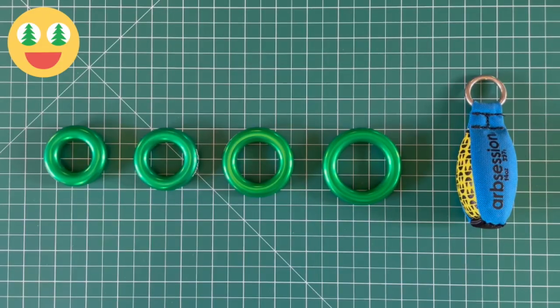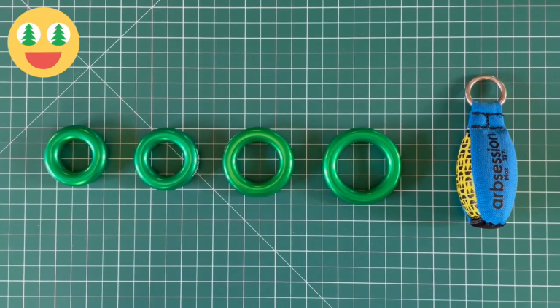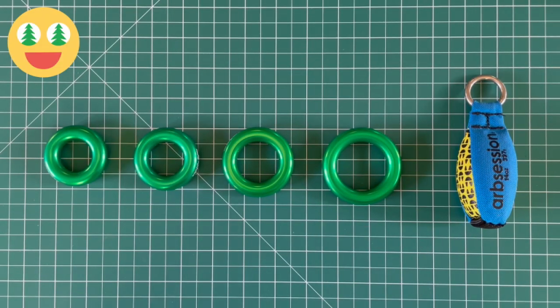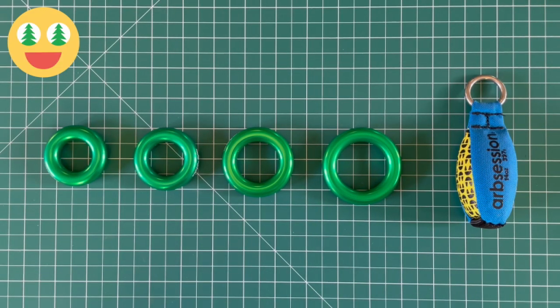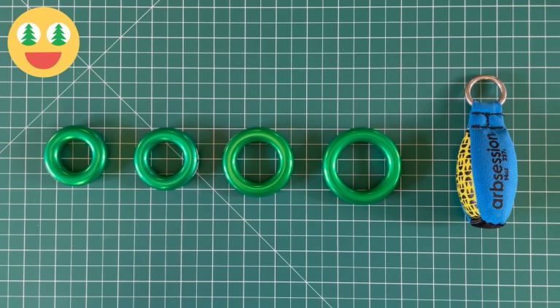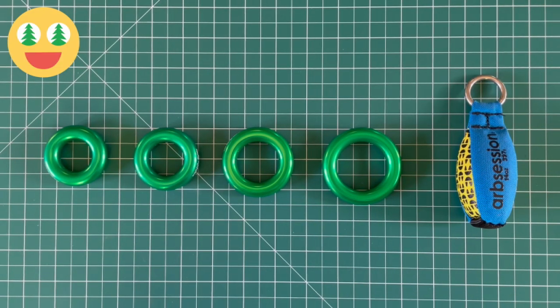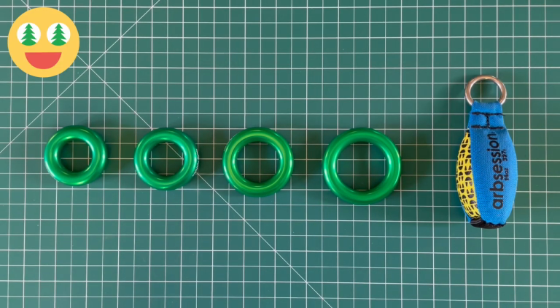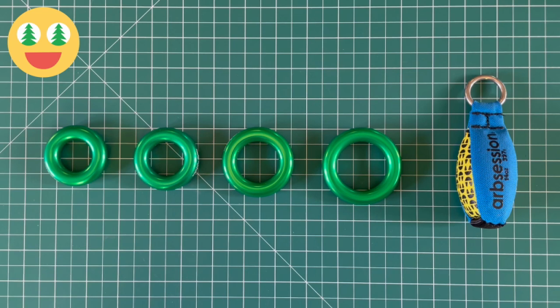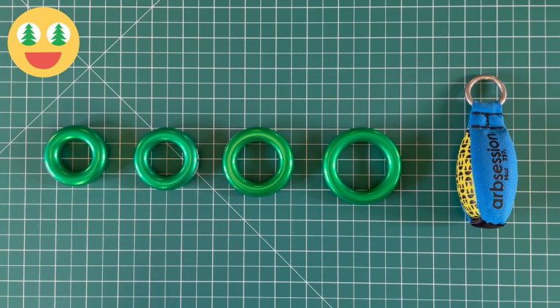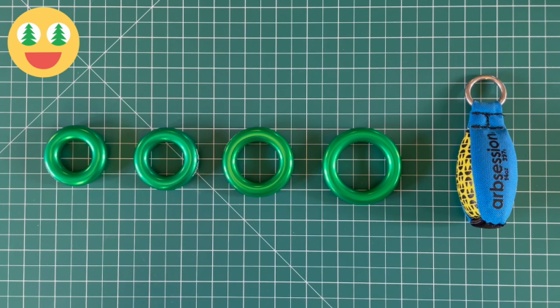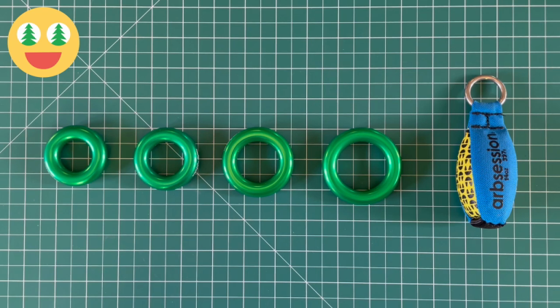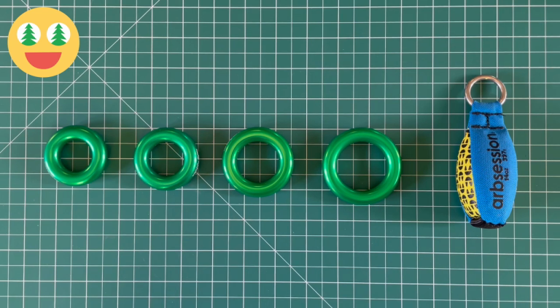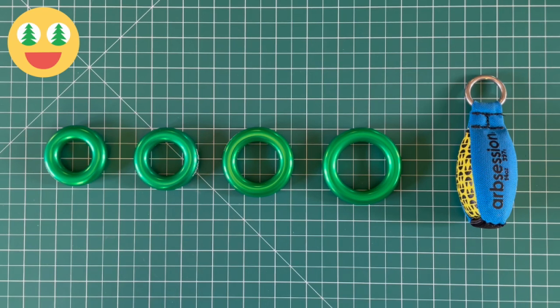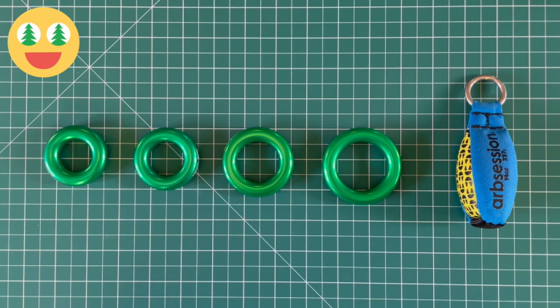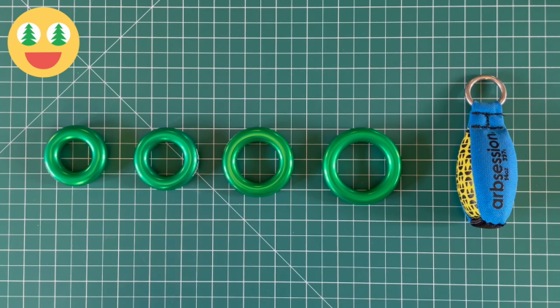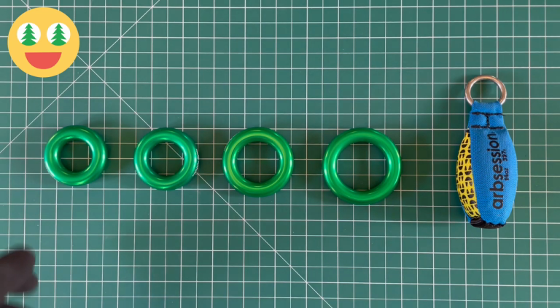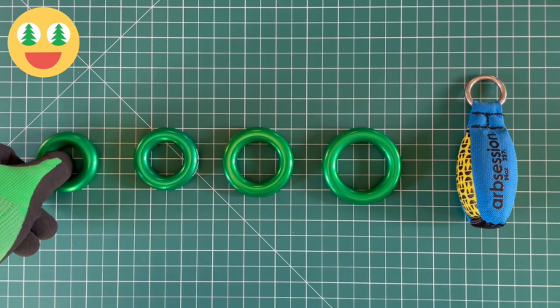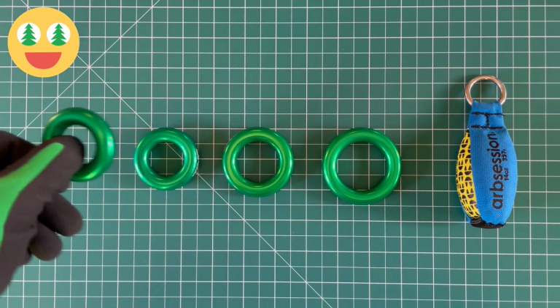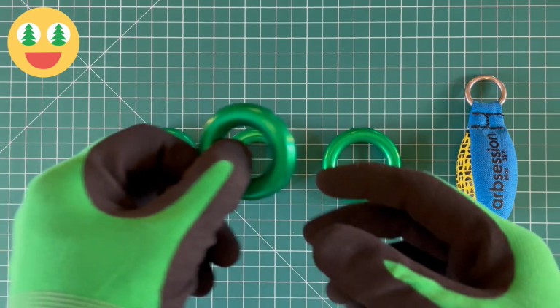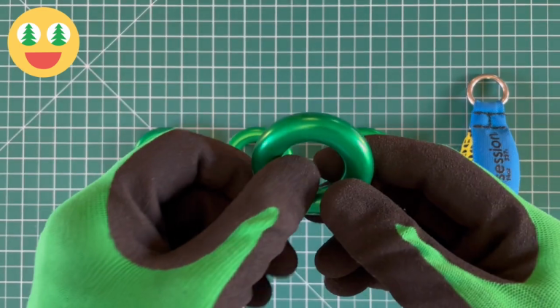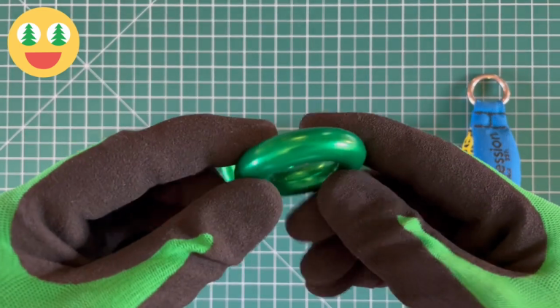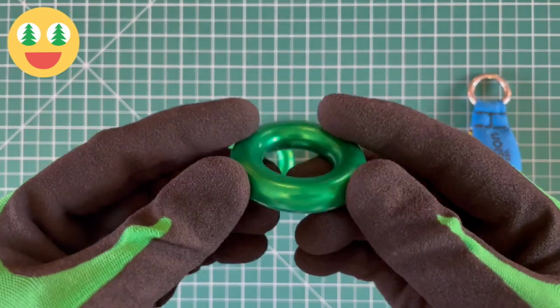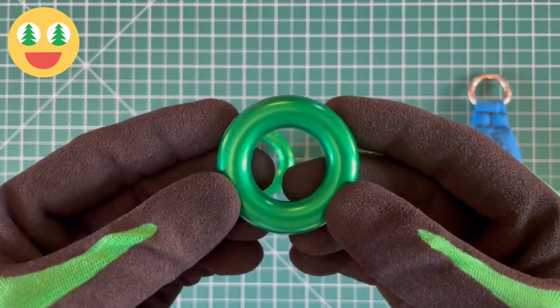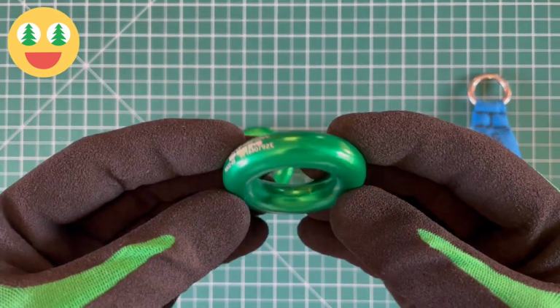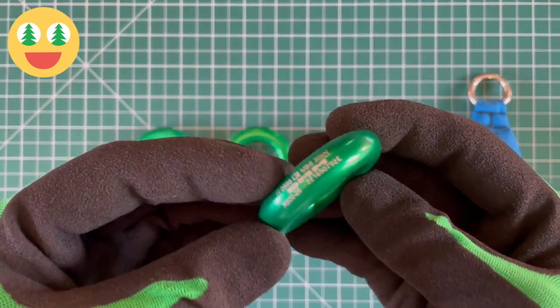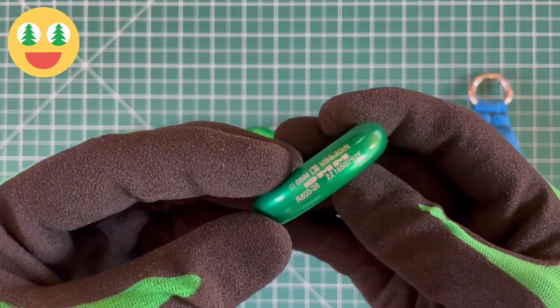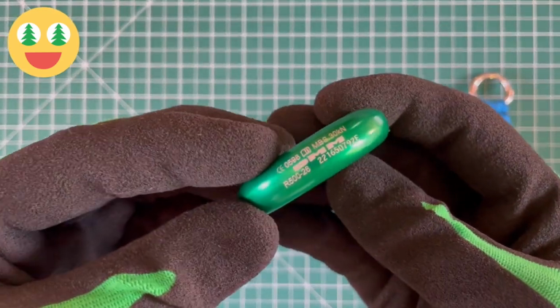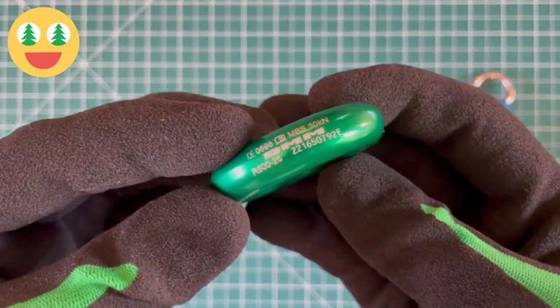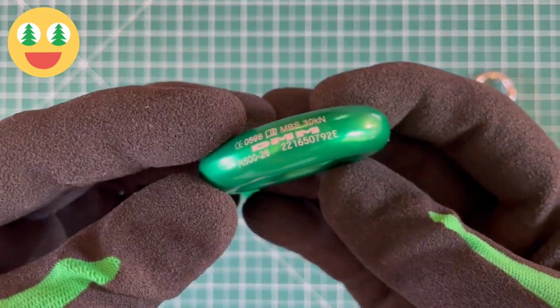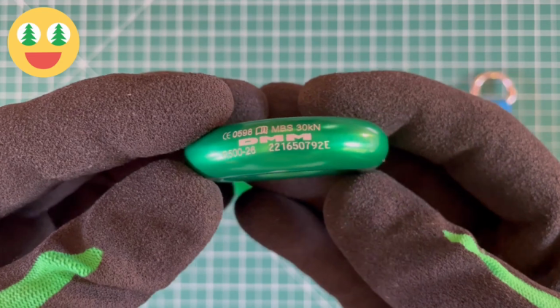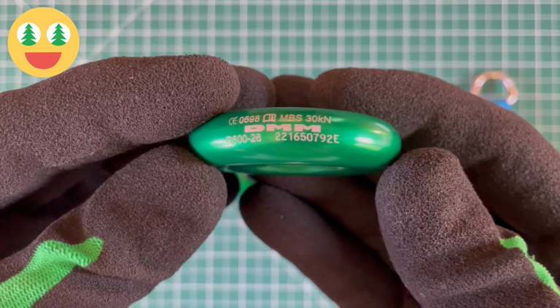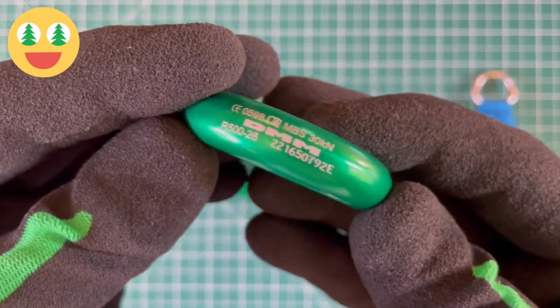Hey, it's Luke from Arb Session, and today we are going to take a closer look at the DMM Anchor Rings. They are shown here alongside an Arb Session 14-ounce throw weight for size reference. These are a classic tree care product and one of our personal favorites.